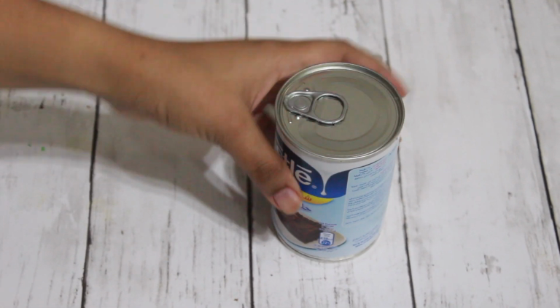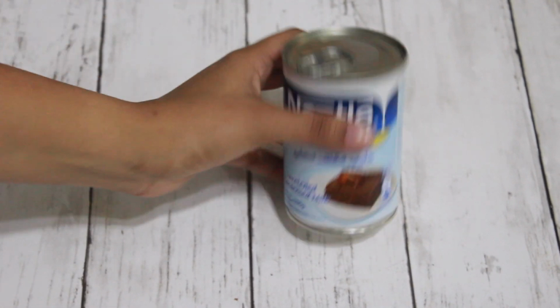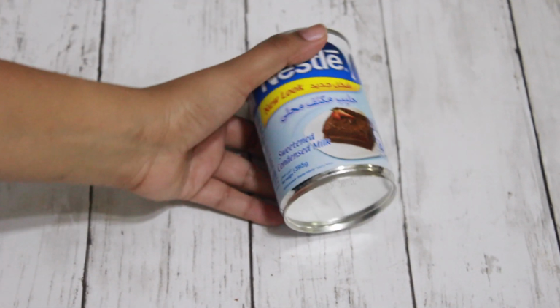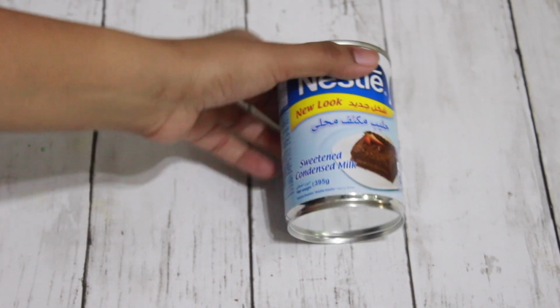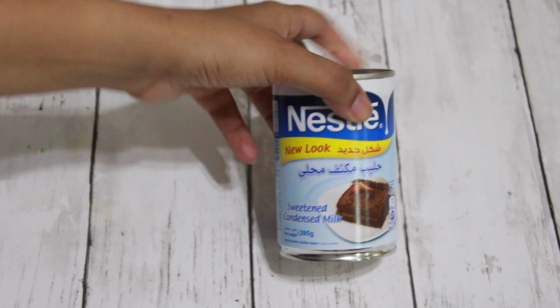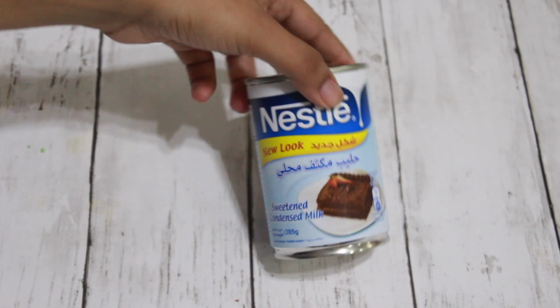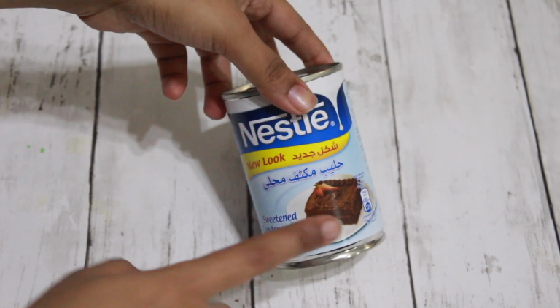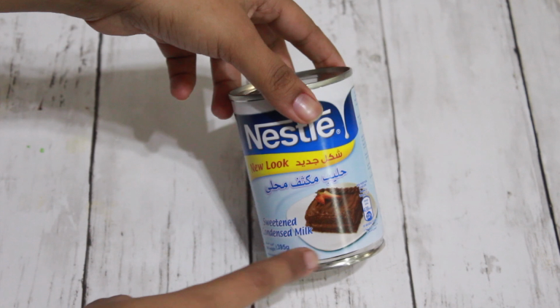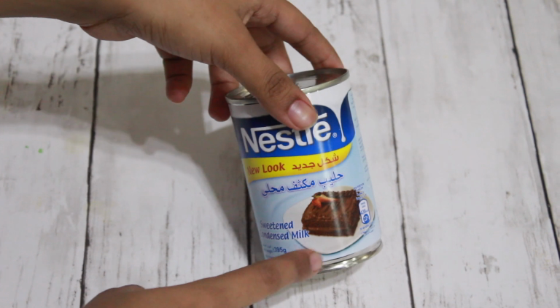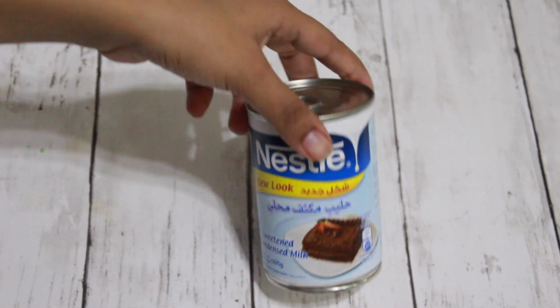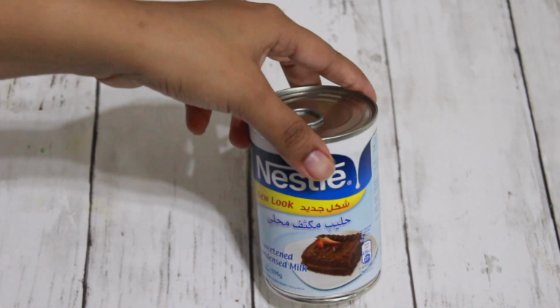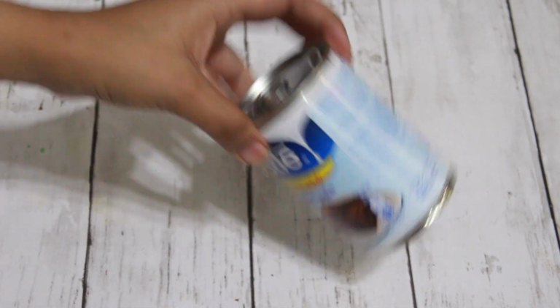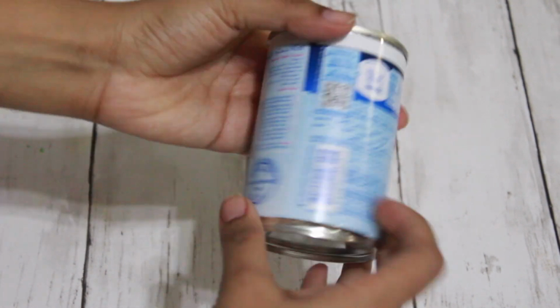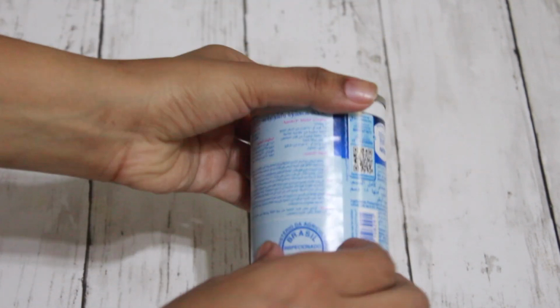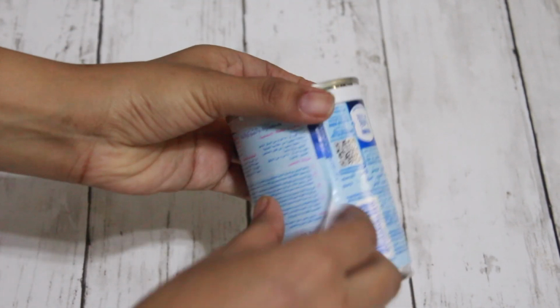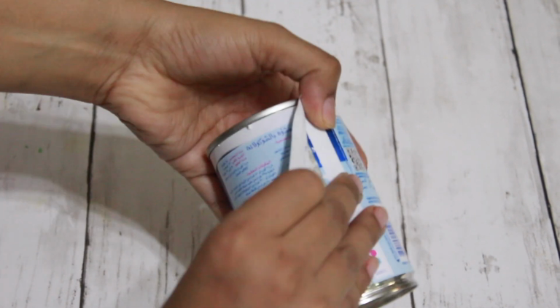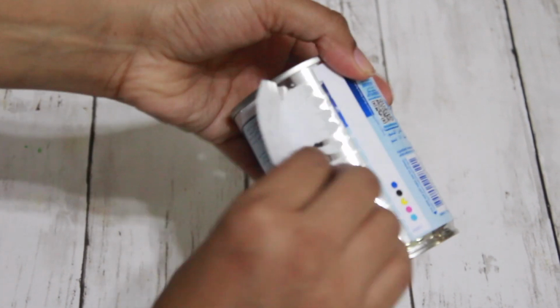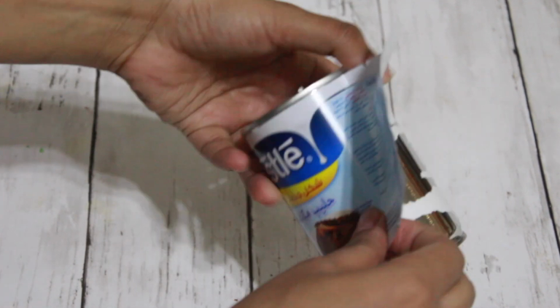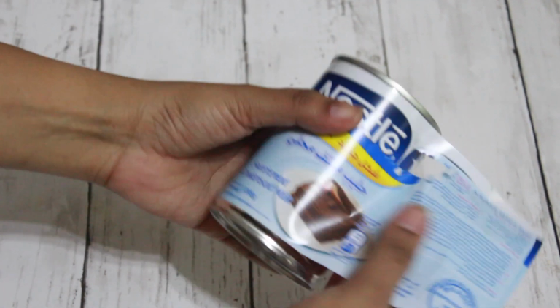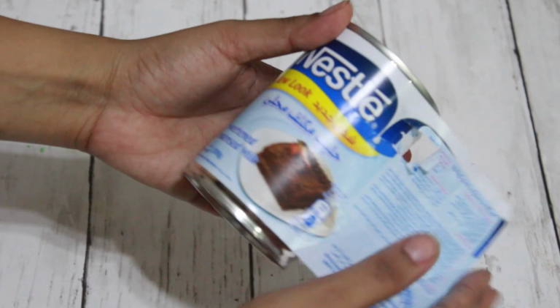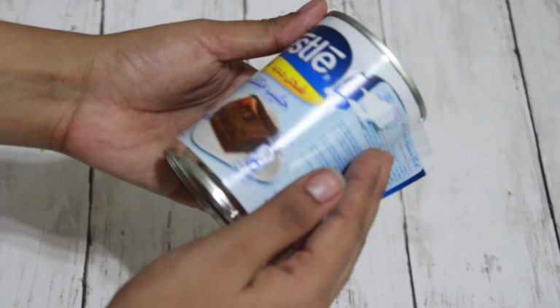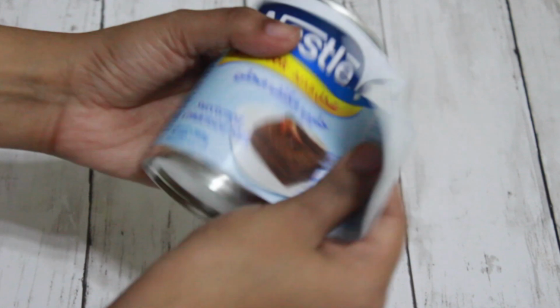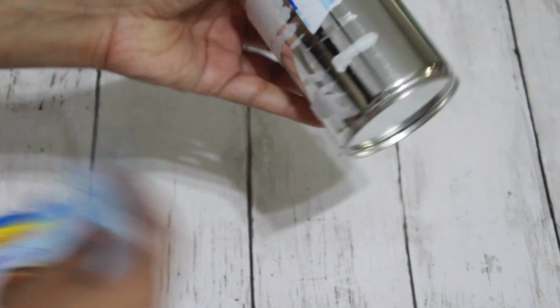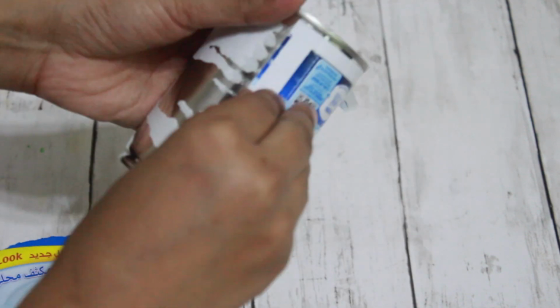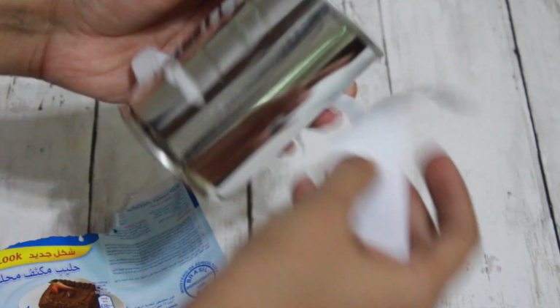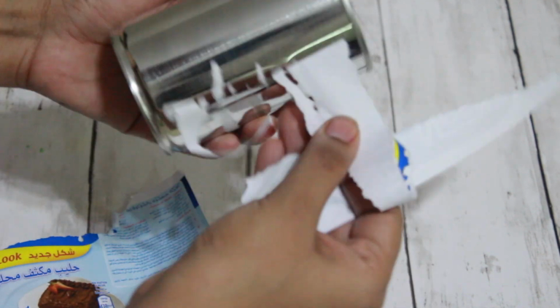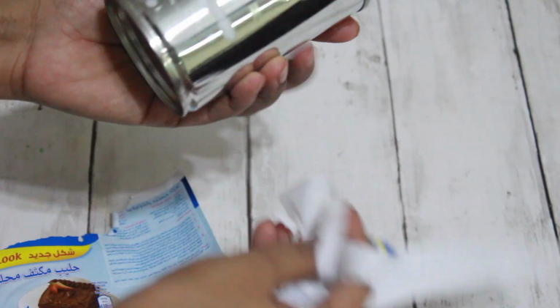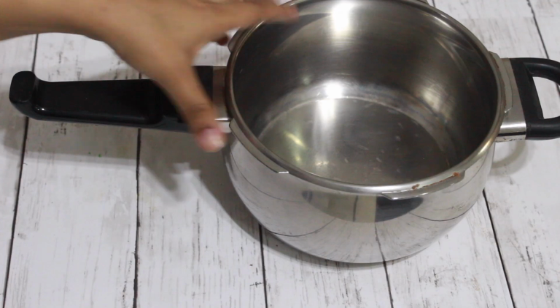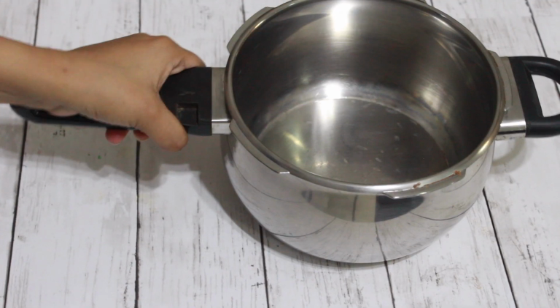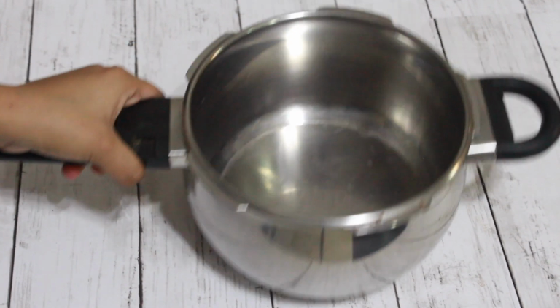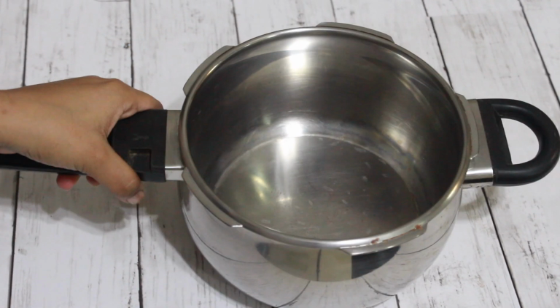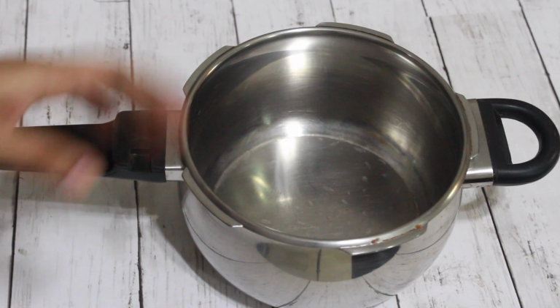Here I have a 400 gram can of sweetened condensed milk. Firstly, I'll remove the labeling because if we boil it, the labeling comes off during the process, so remove all the labeling.